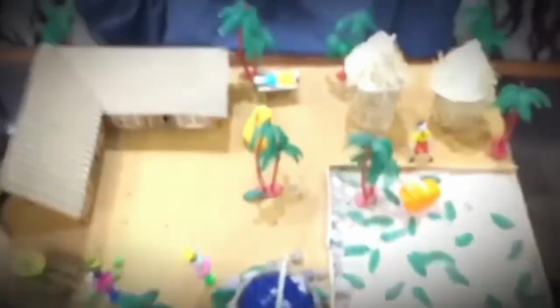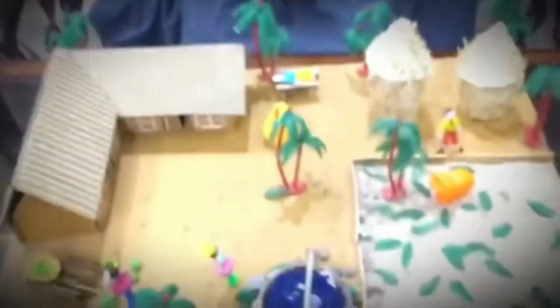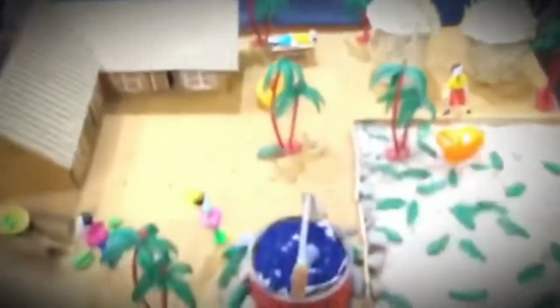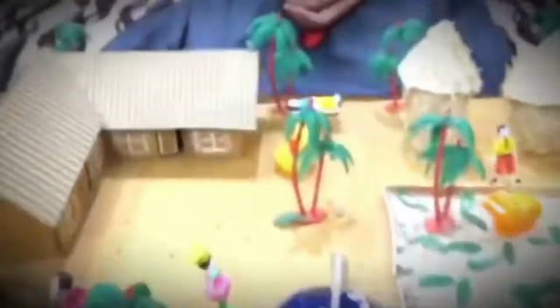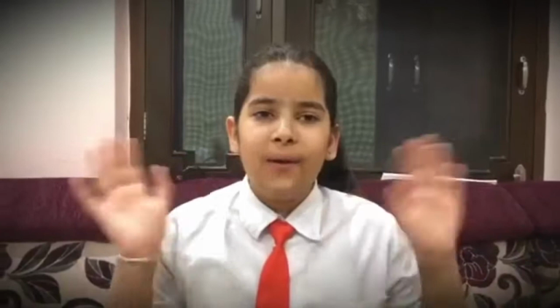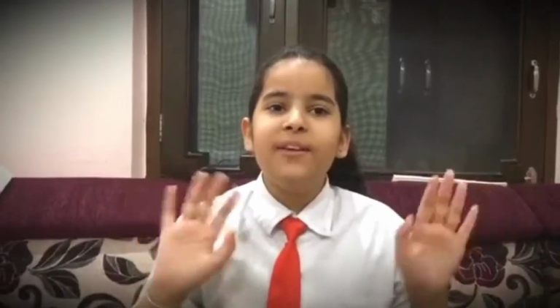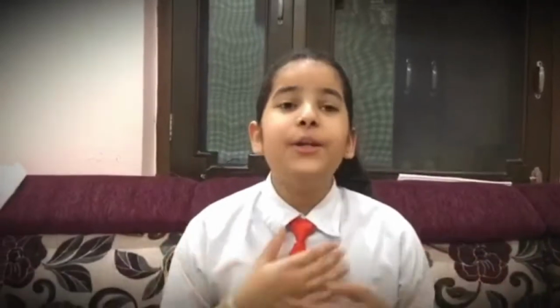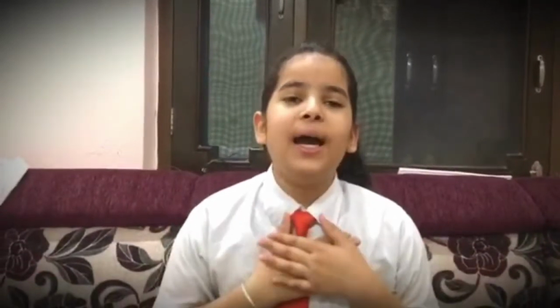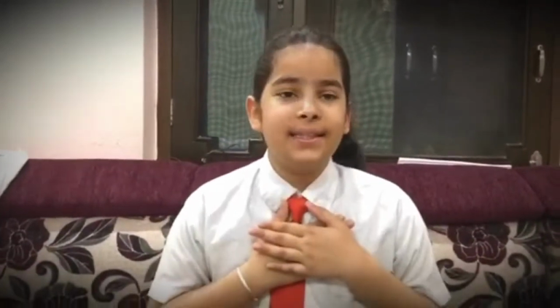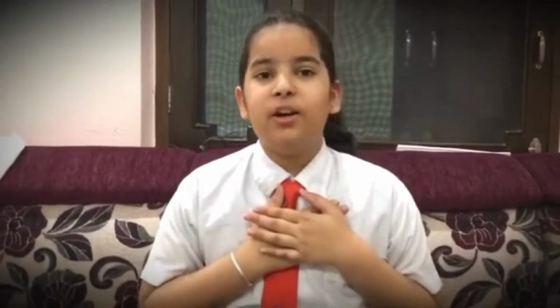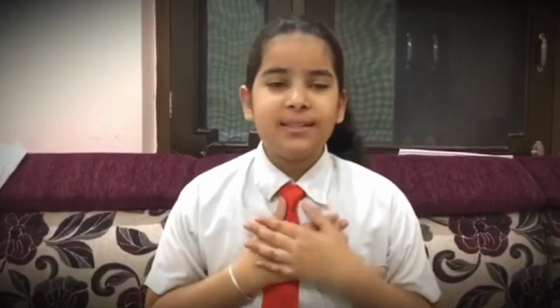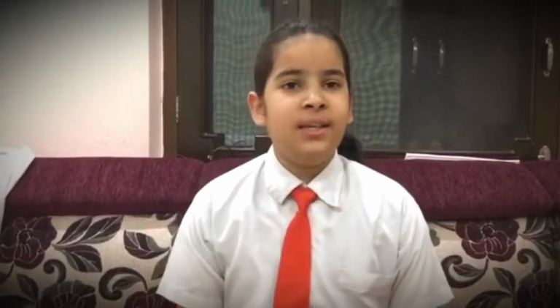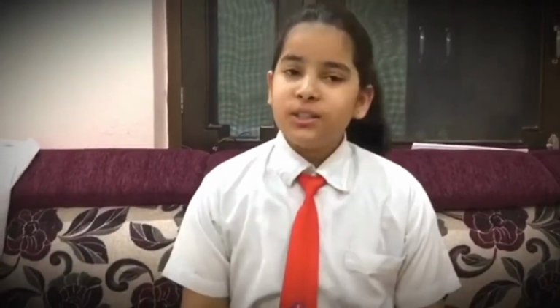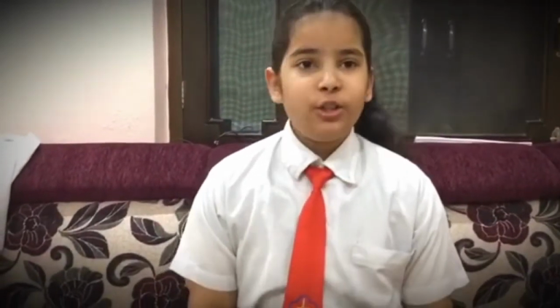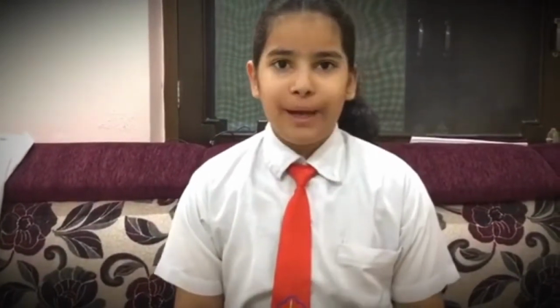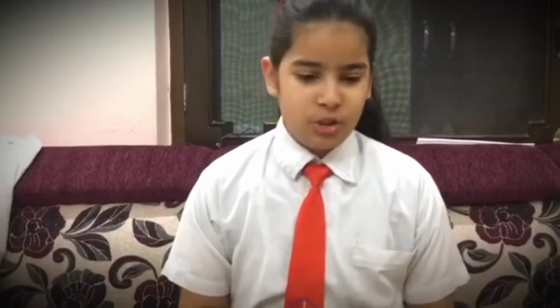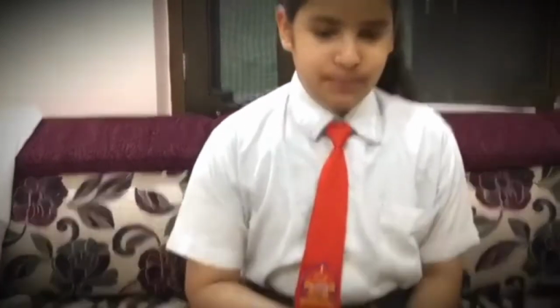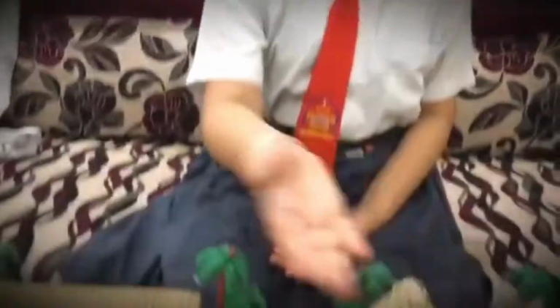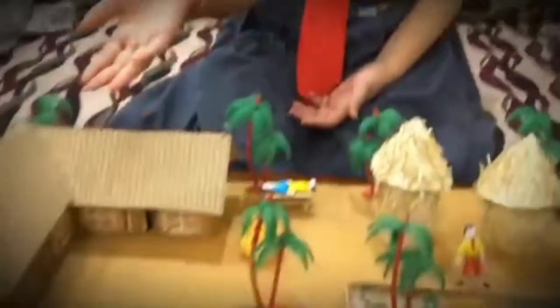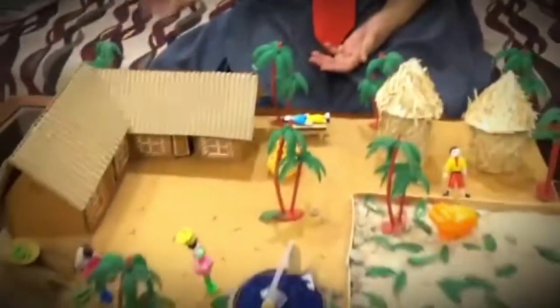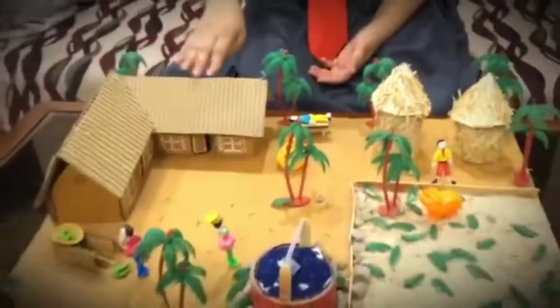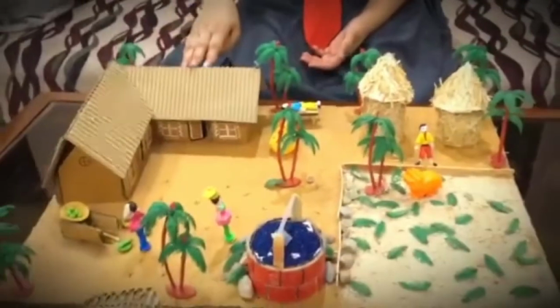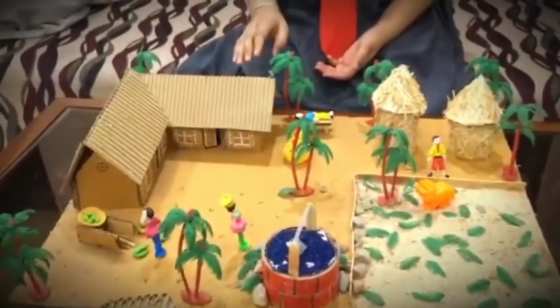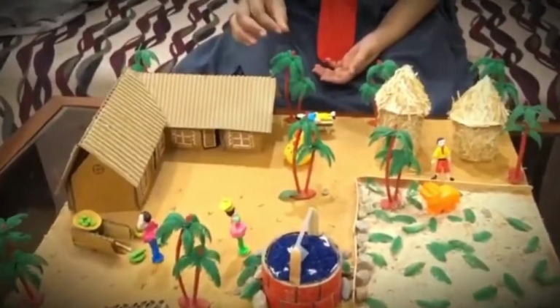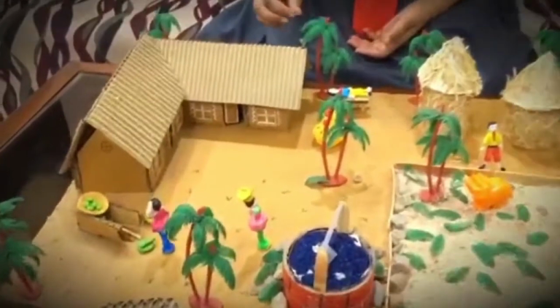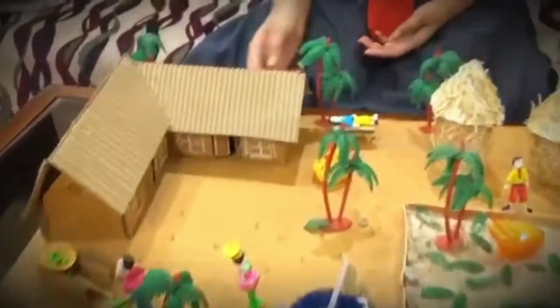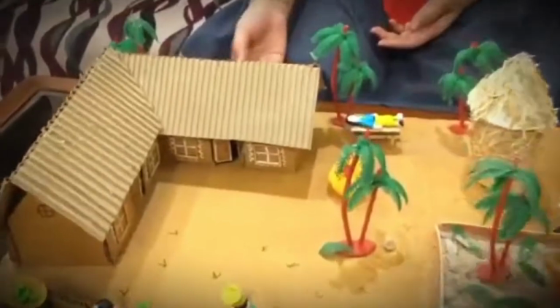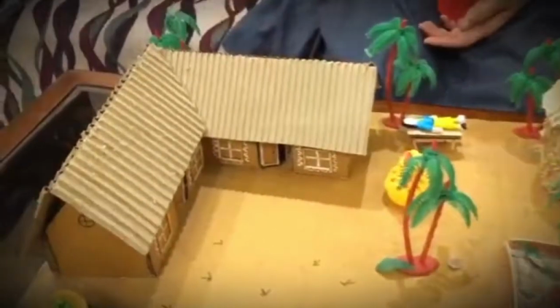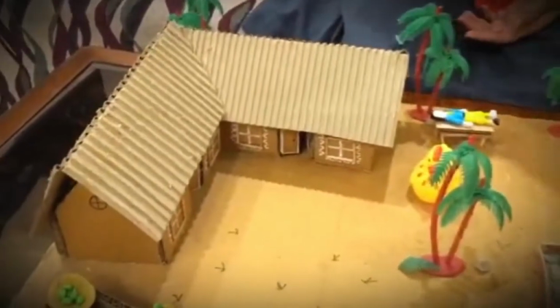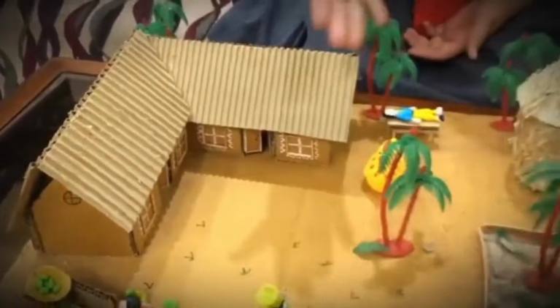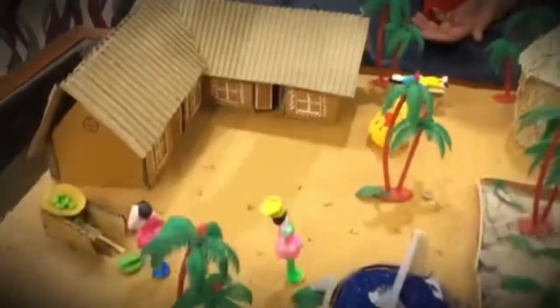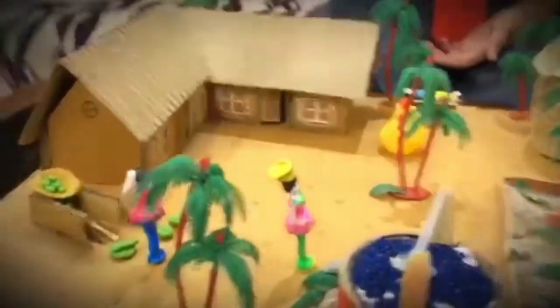Hello everyone, today Idrithi Jain of class 6D is going to show my village. This is a model I have made — this is my work experience work. There are so many trees that give us oxygen, and there is a person clipping on manja.